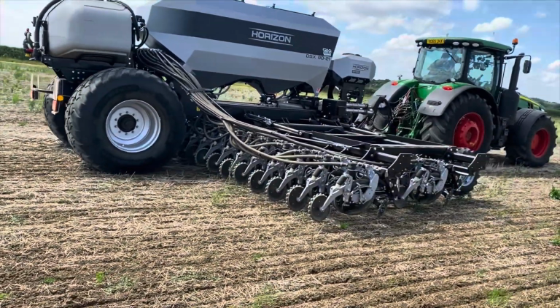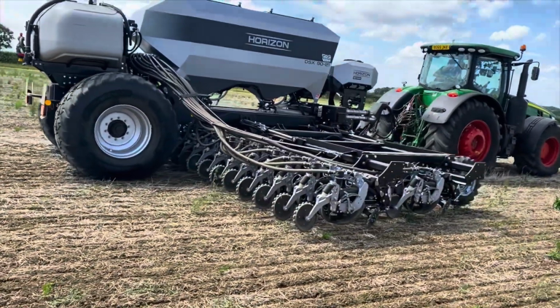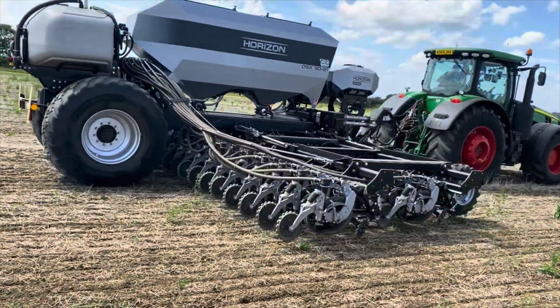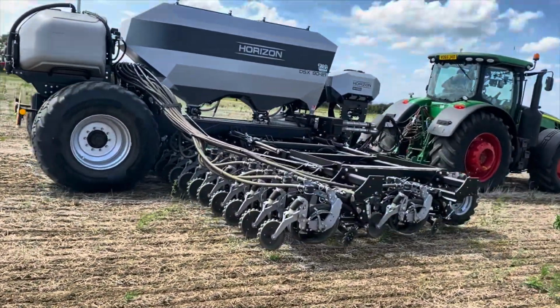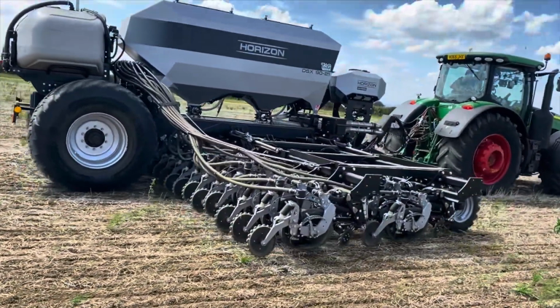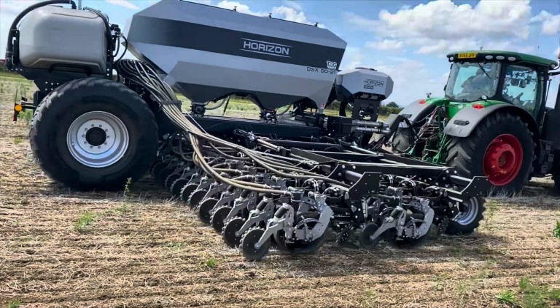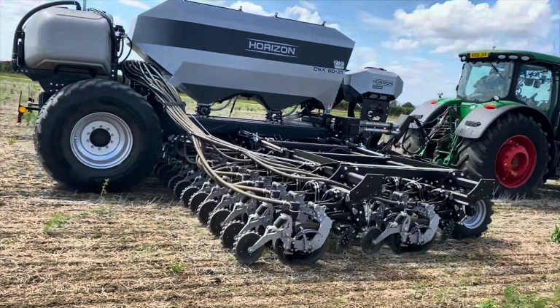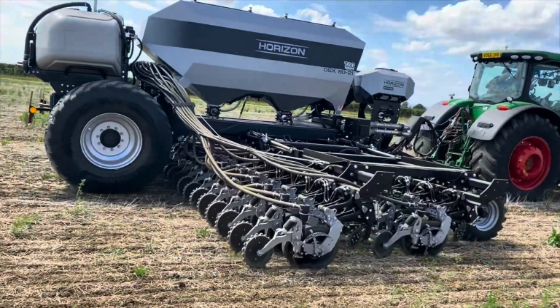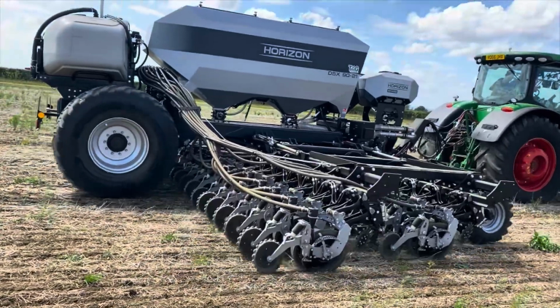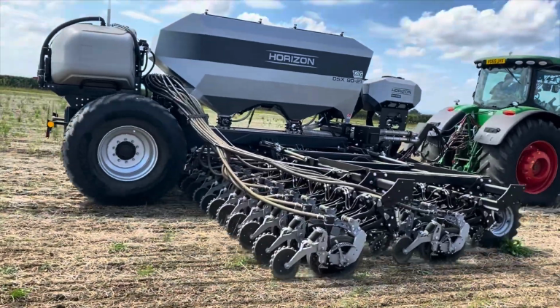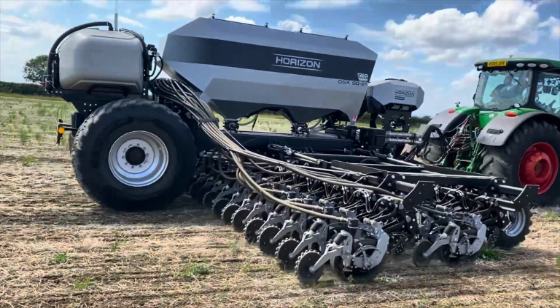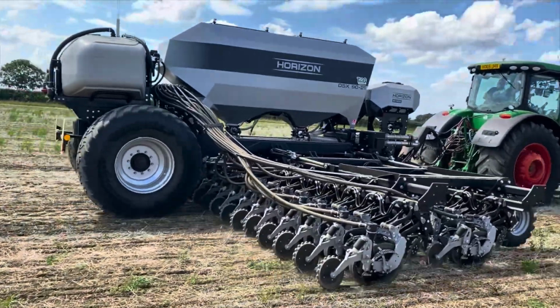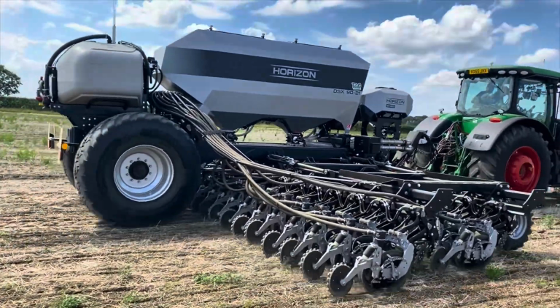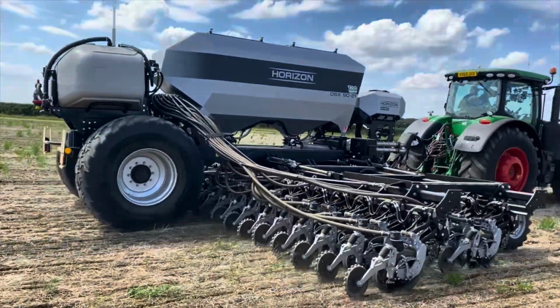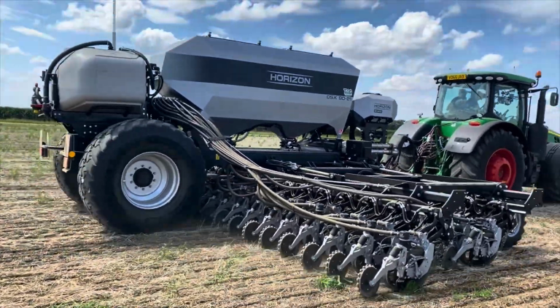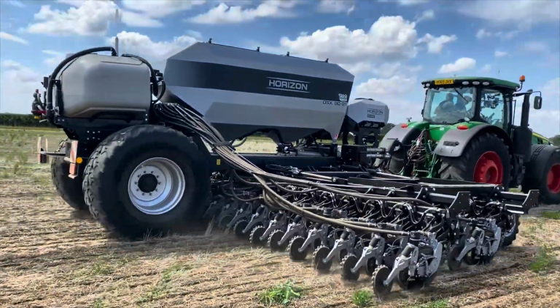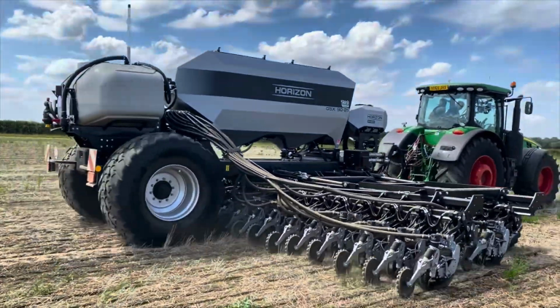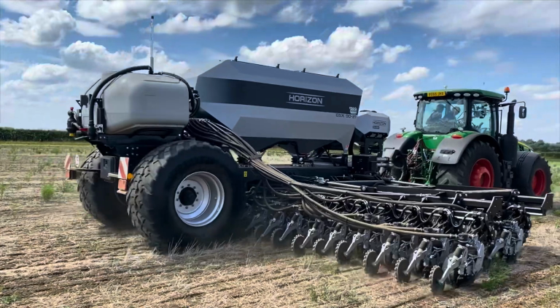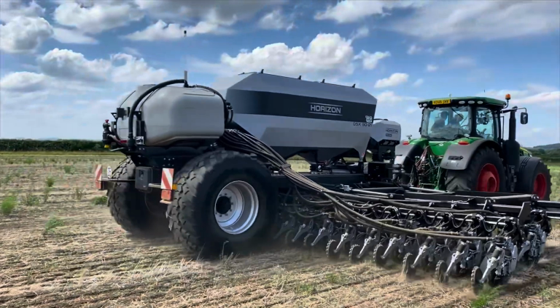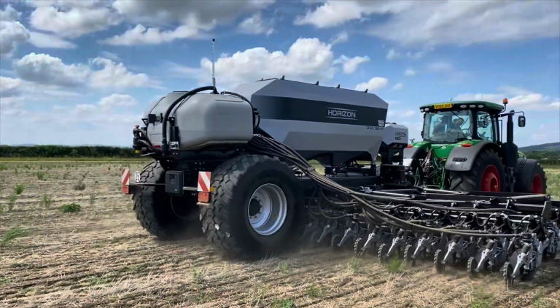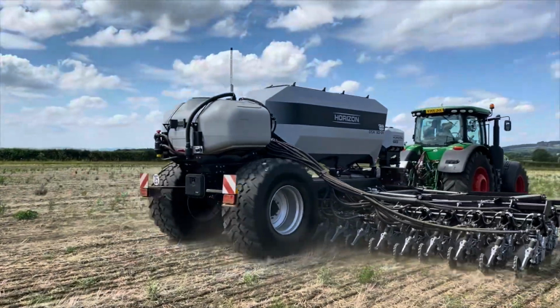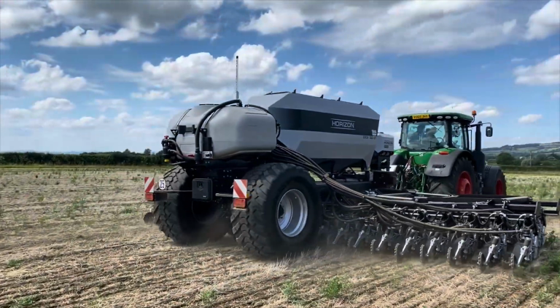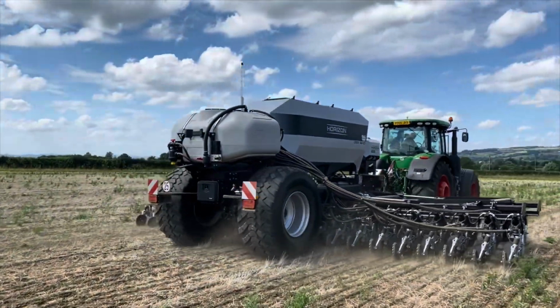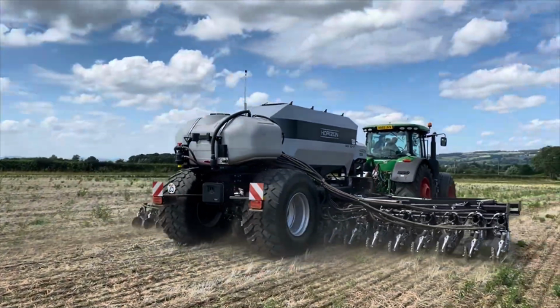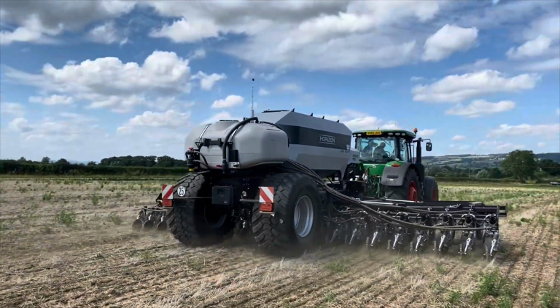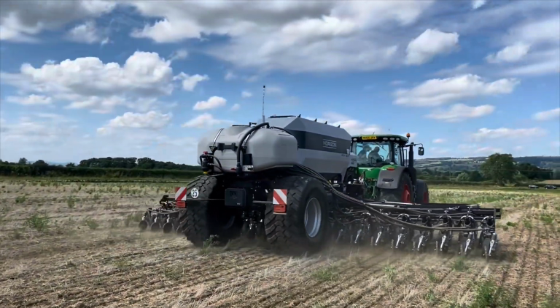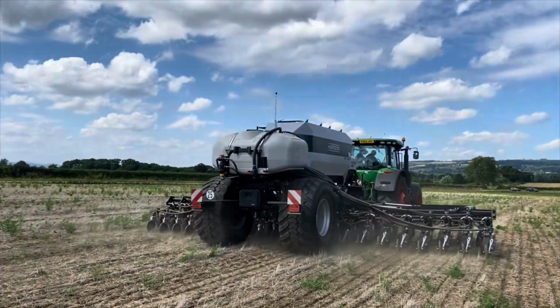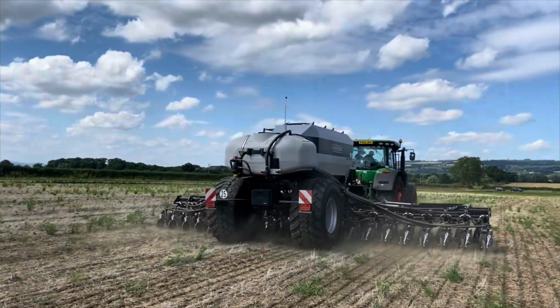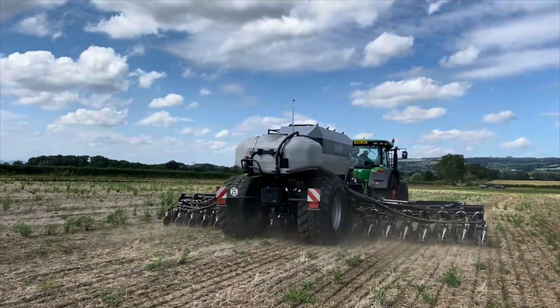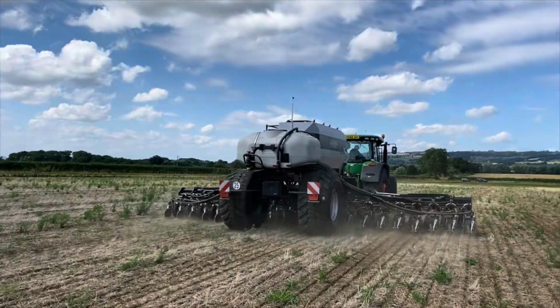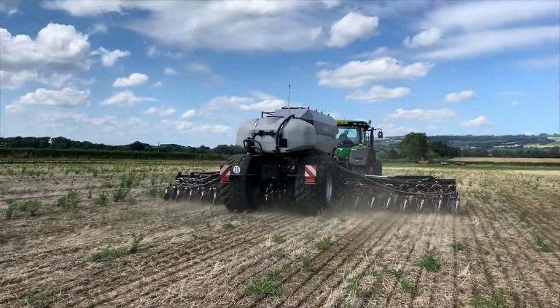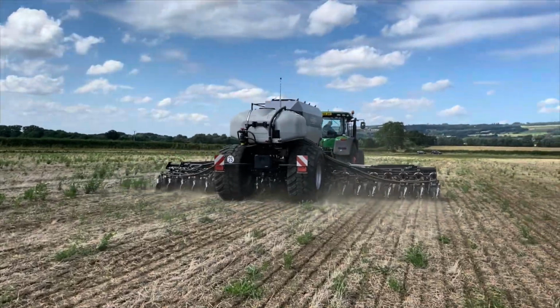So this is a 90-21. We're on 21-centimetre spacings, three granular tanks and a liquid furrow.